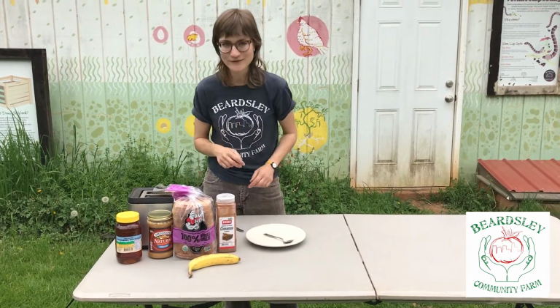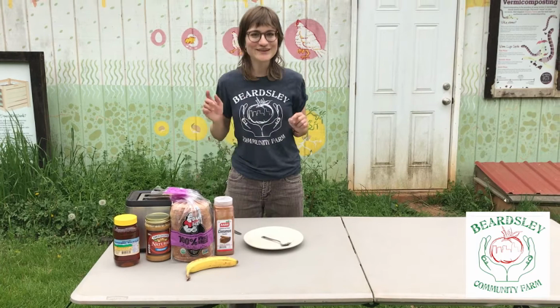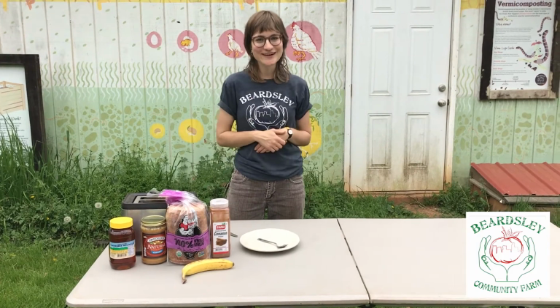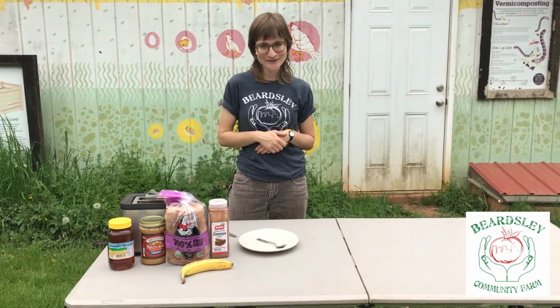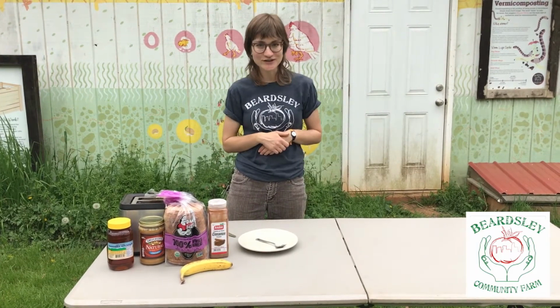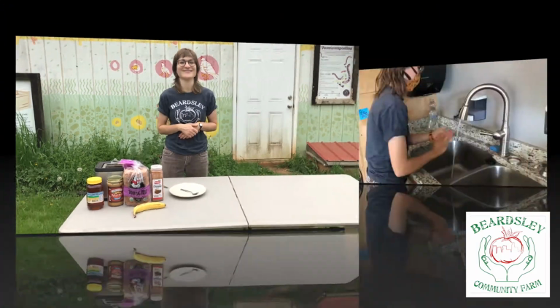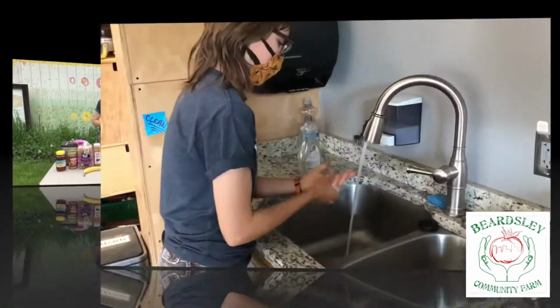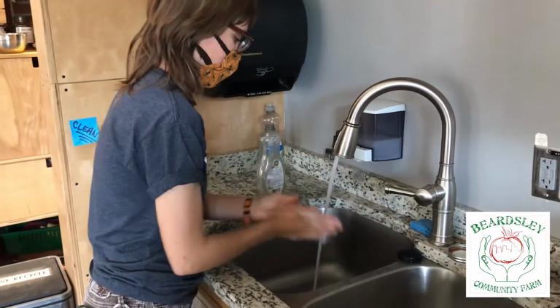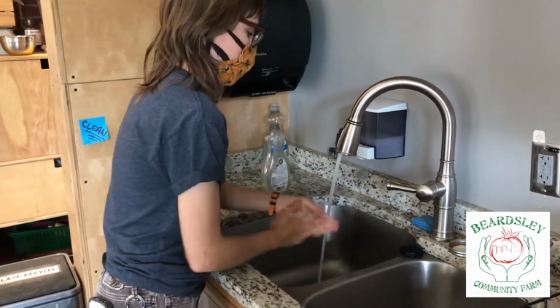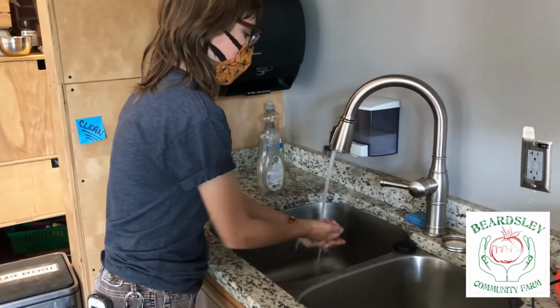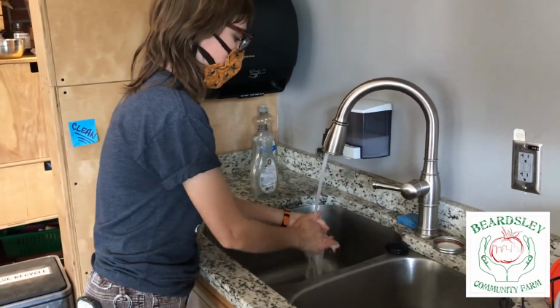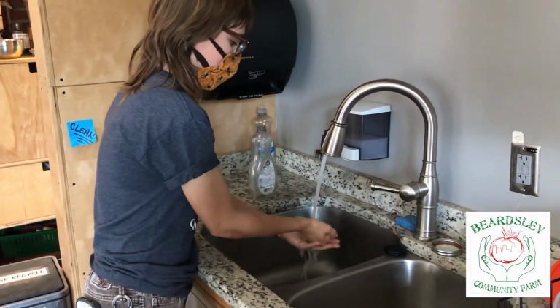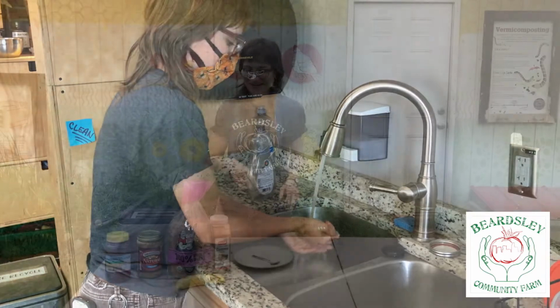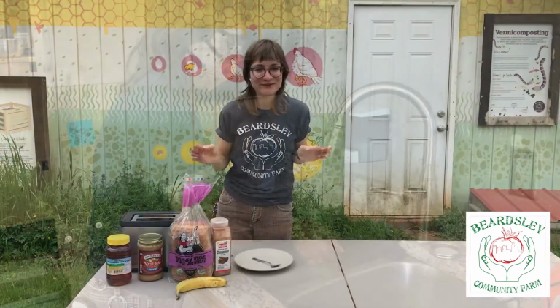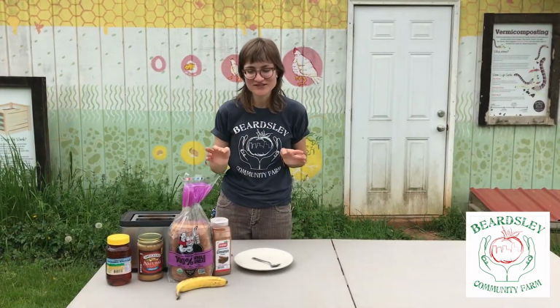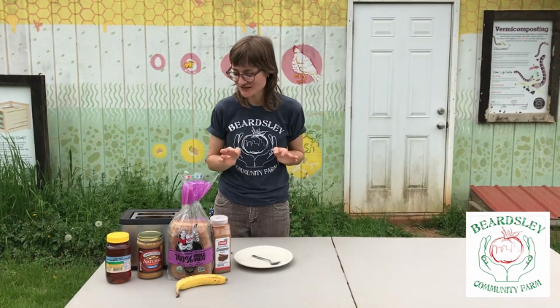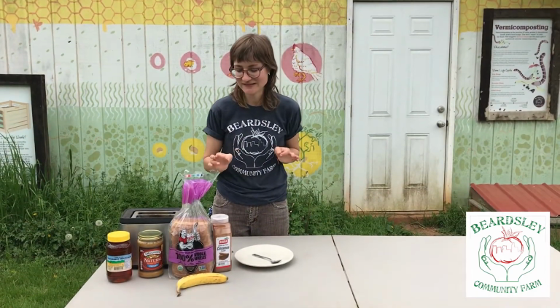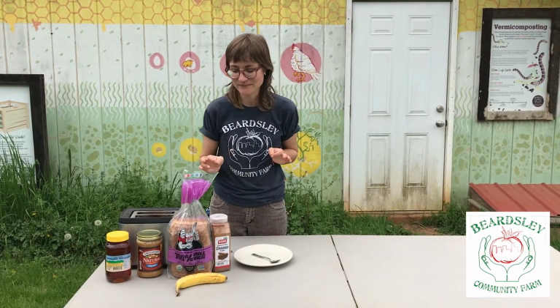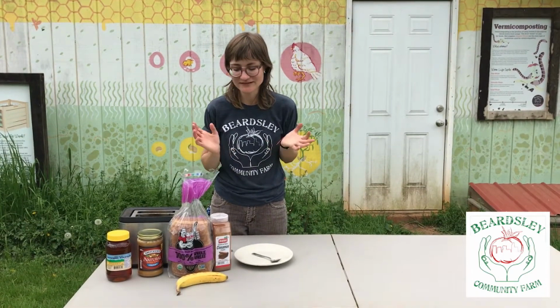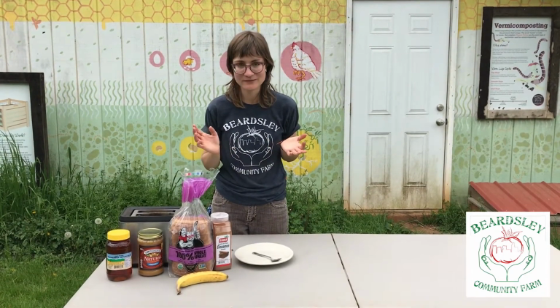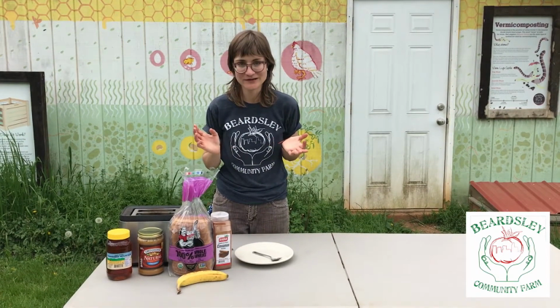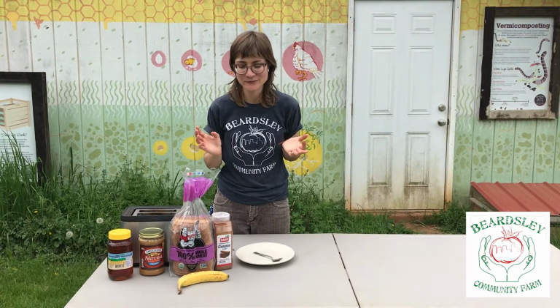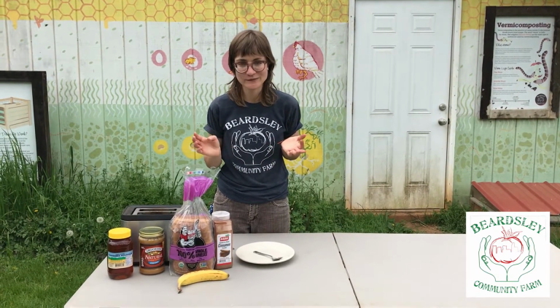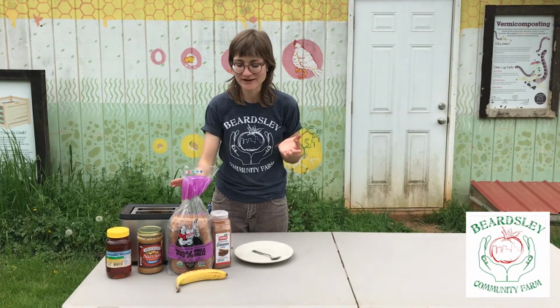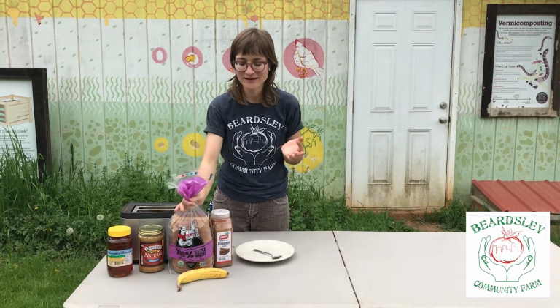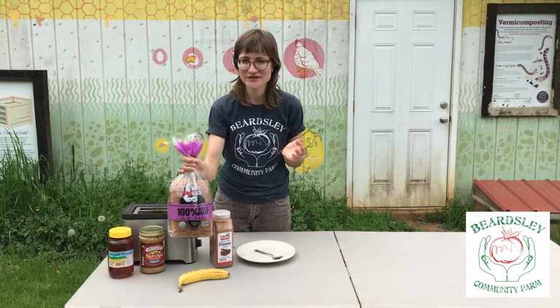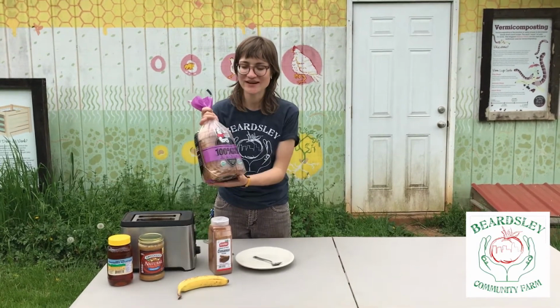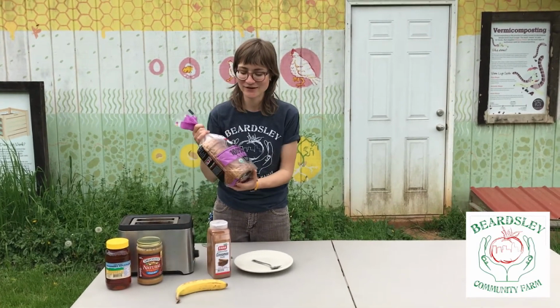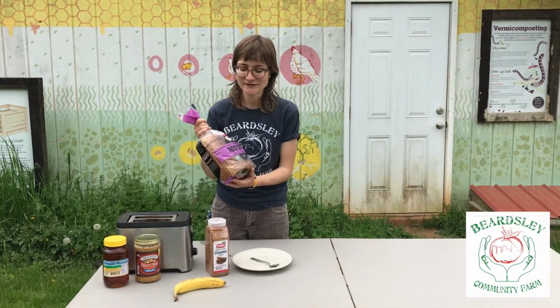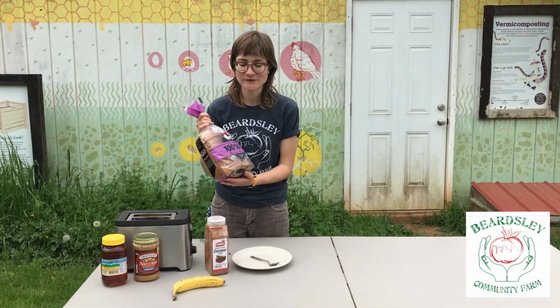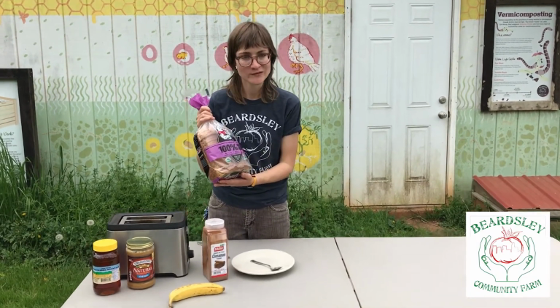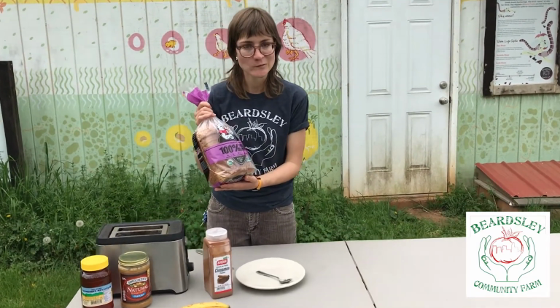So the first thing we're going to do, as we always do, is wash our hands. So once we've washed our hands, the next thing we're going to do is toast our bread. And when I choose my bread, I really like to choose 100% whole wheat.